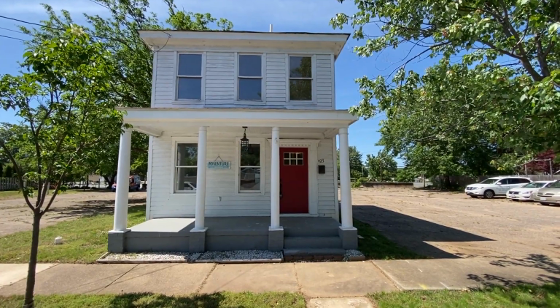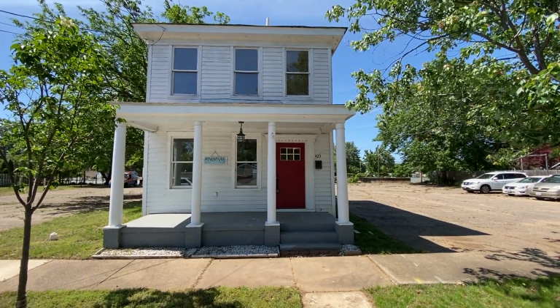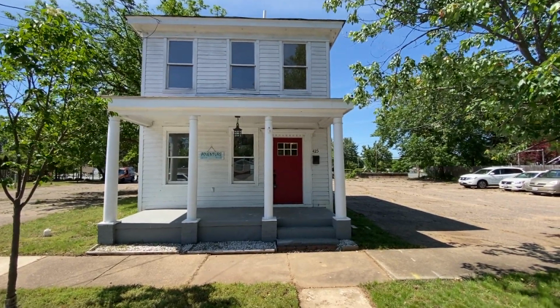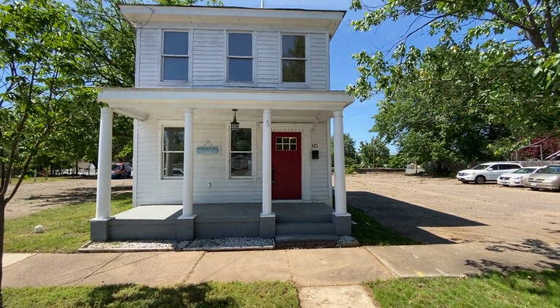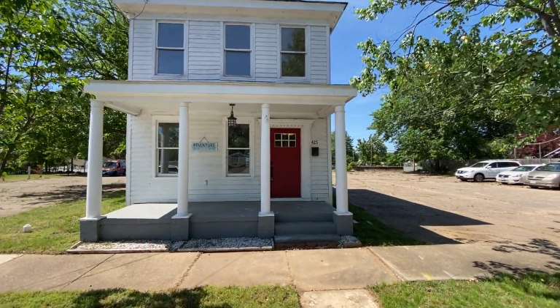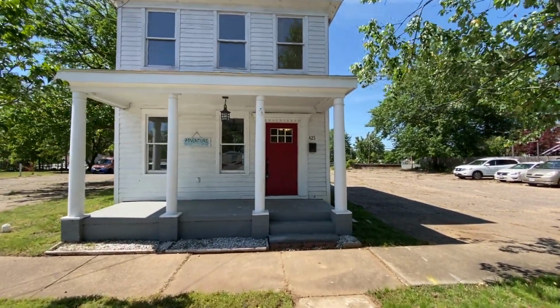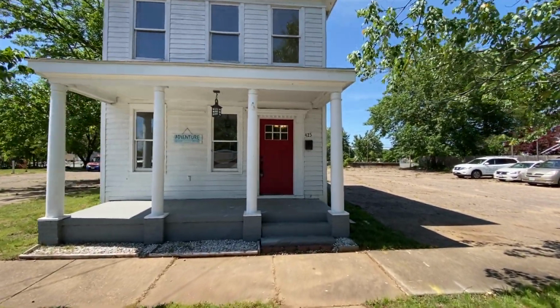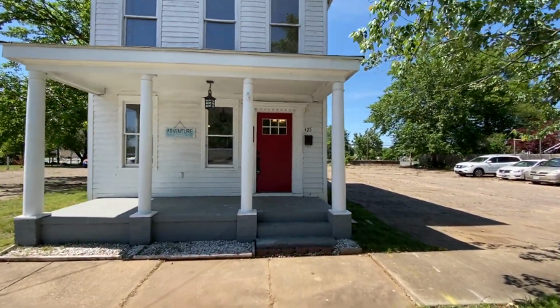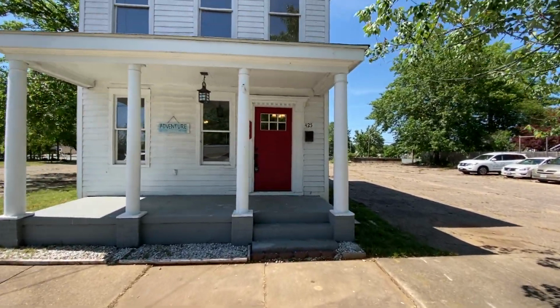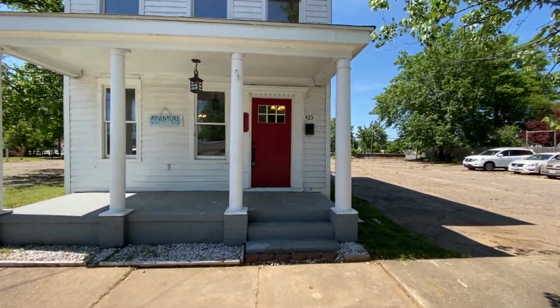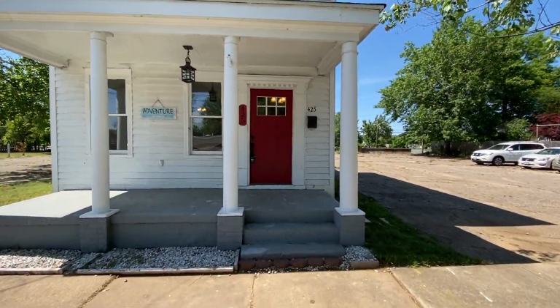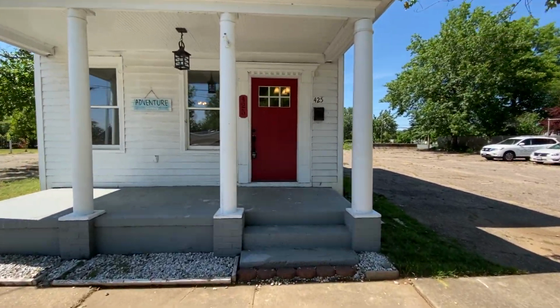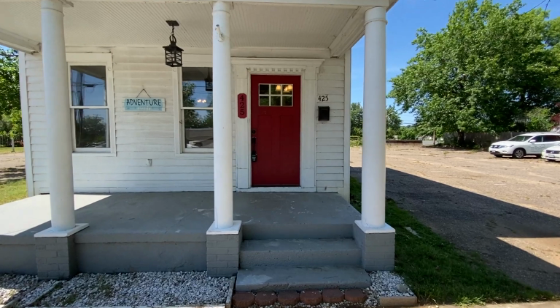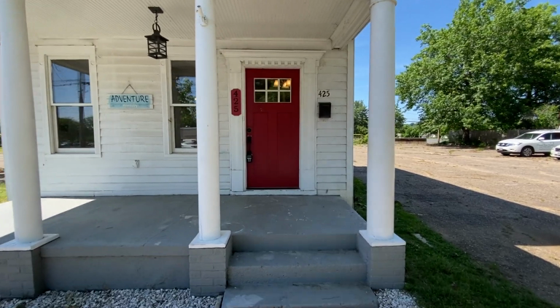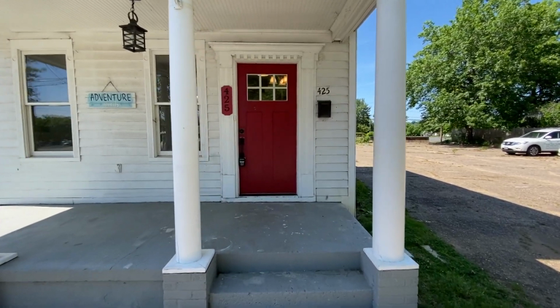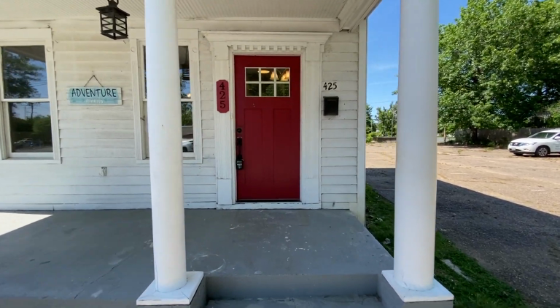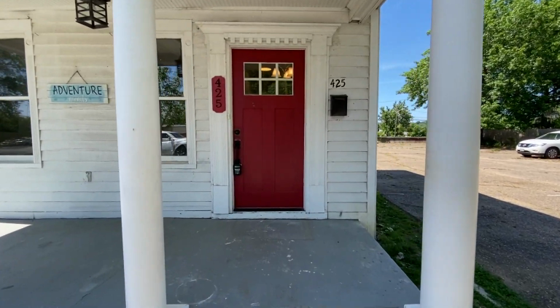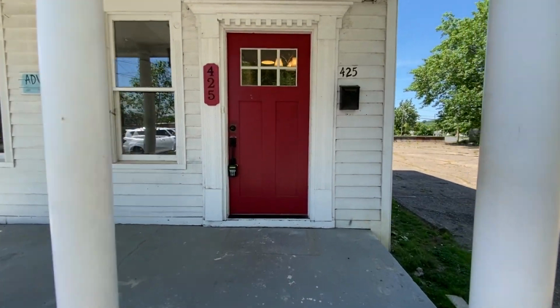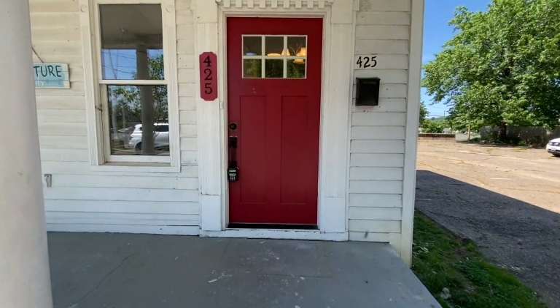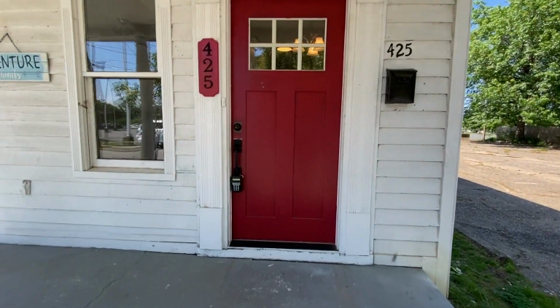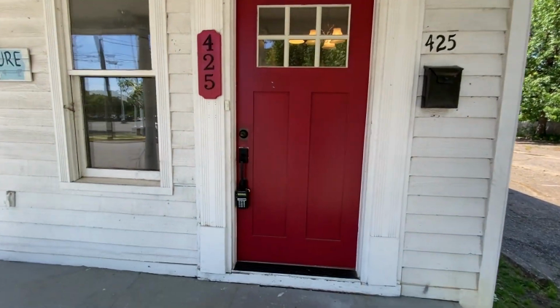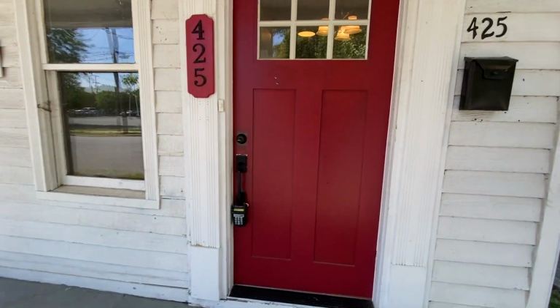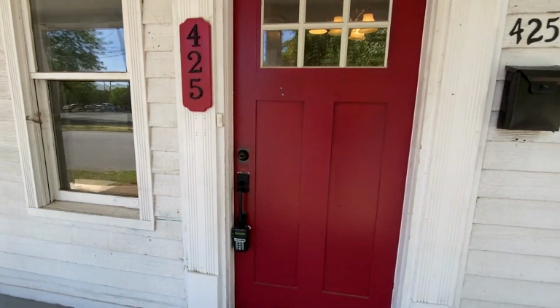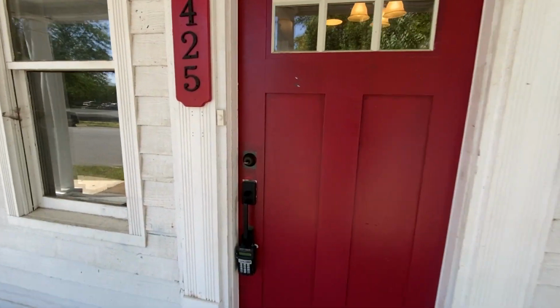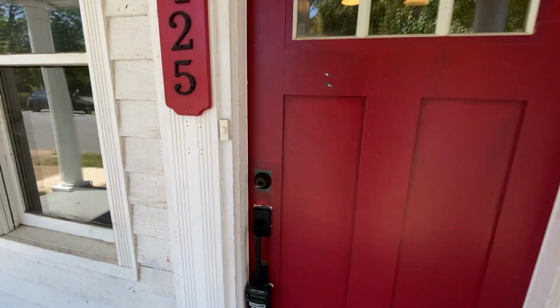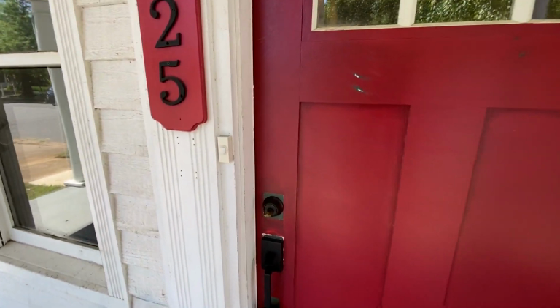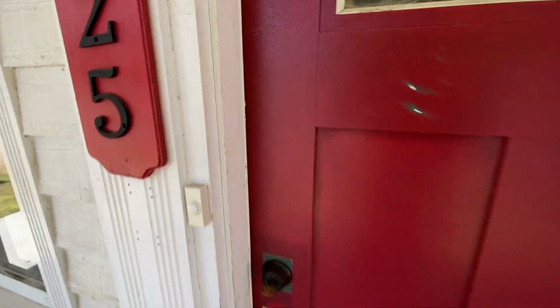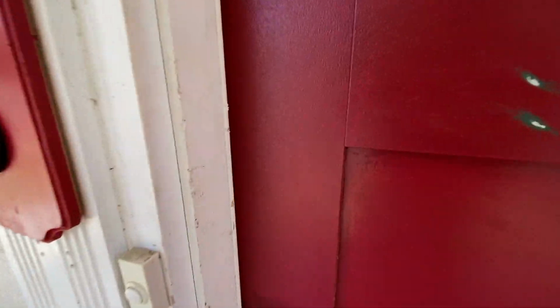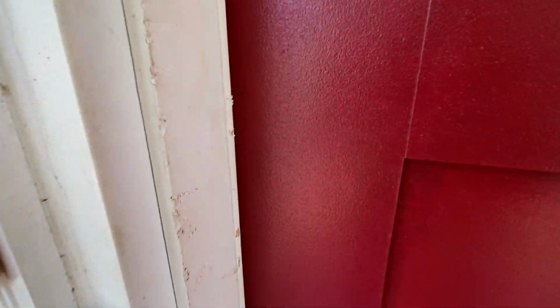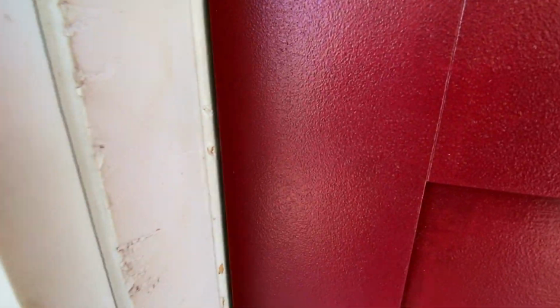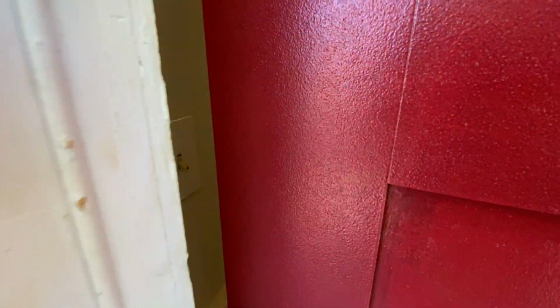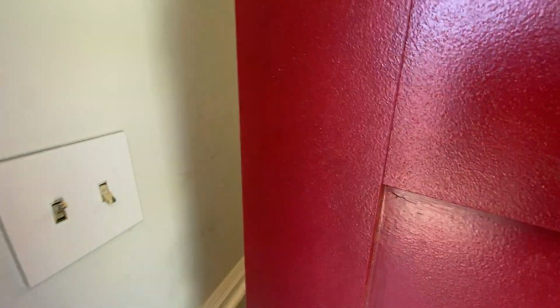Welcome to 425 Elm Street in Fredericksburg, Virginia. This is a two bedroom, one and a half bath, two story home. Rental is handled by MacDoc Property Management.